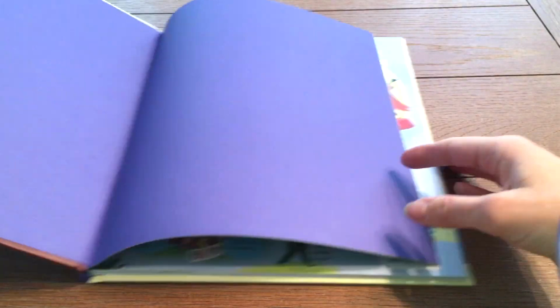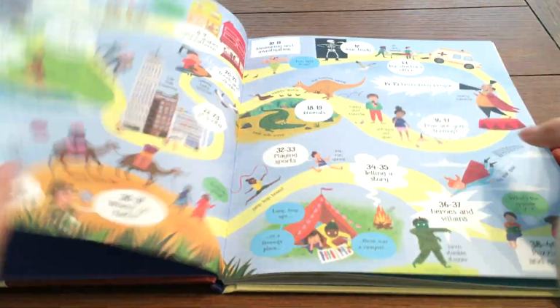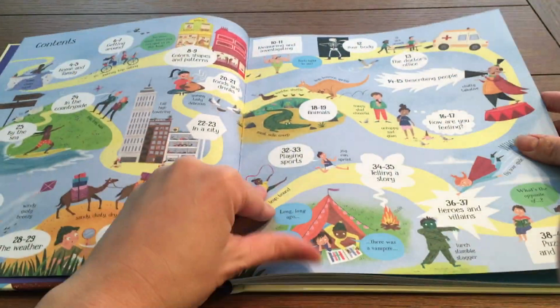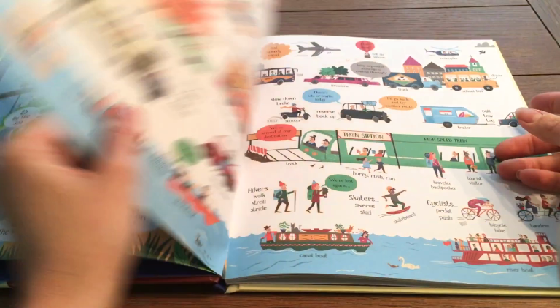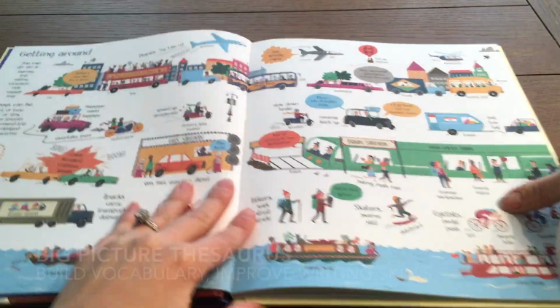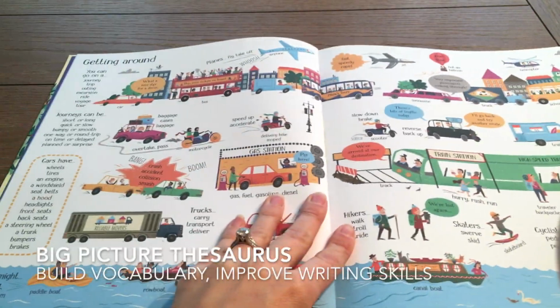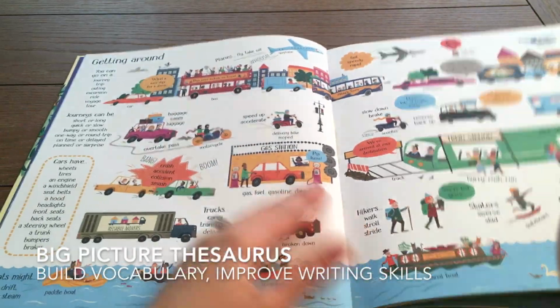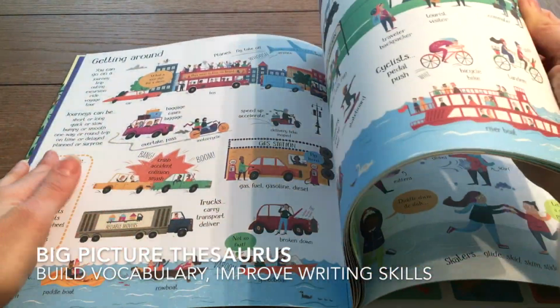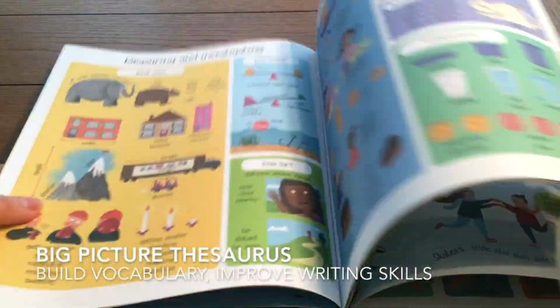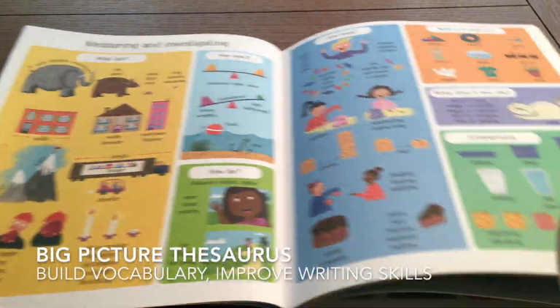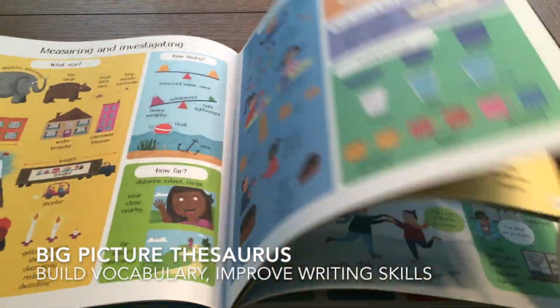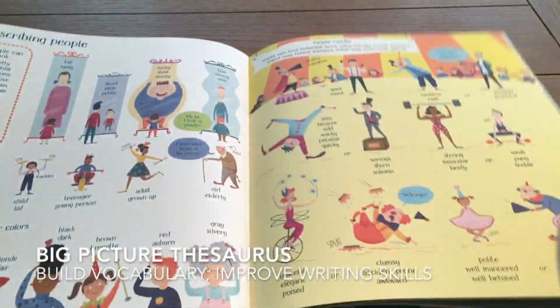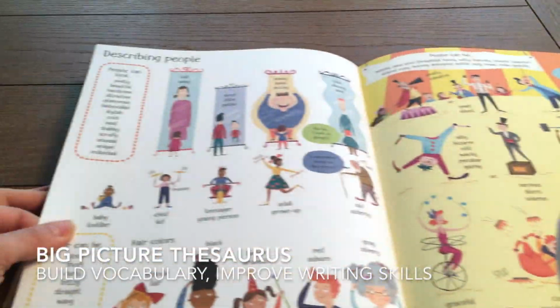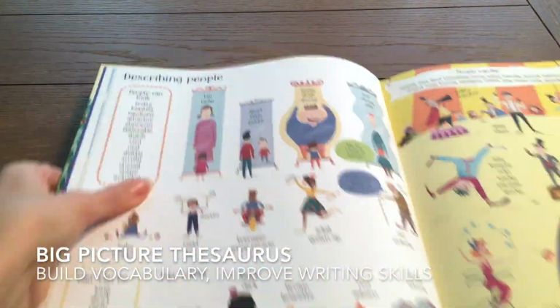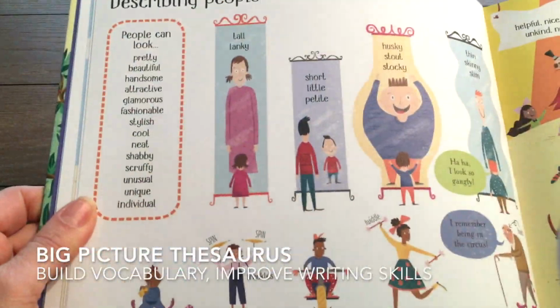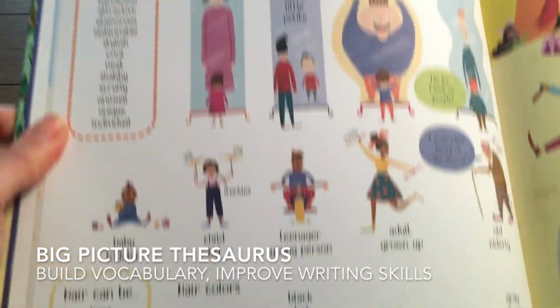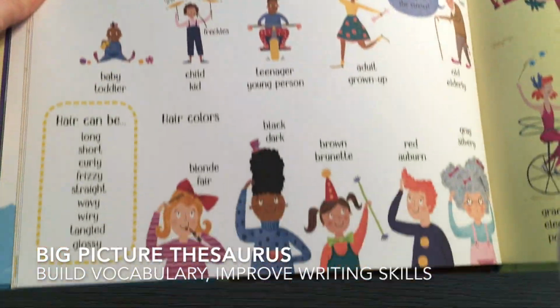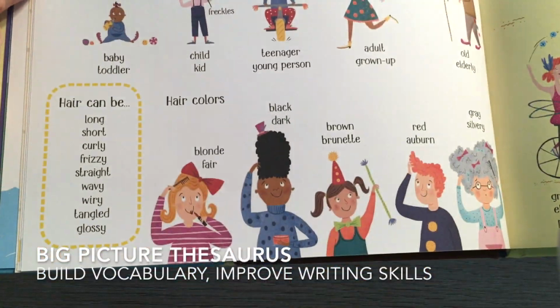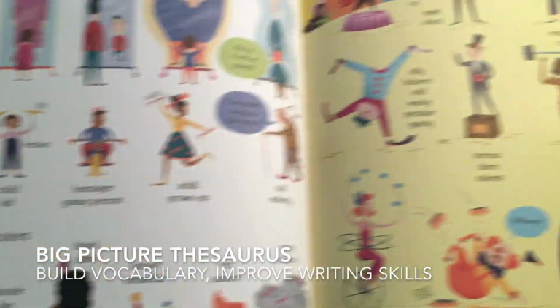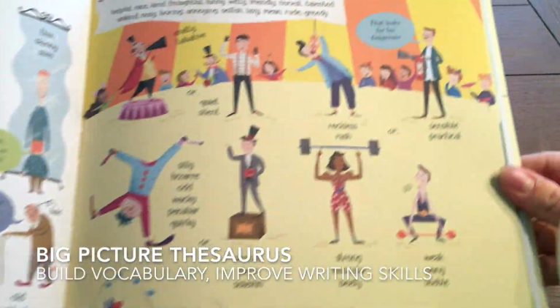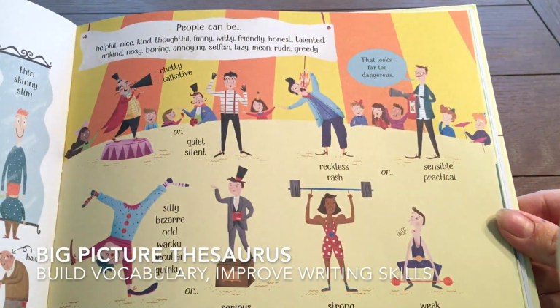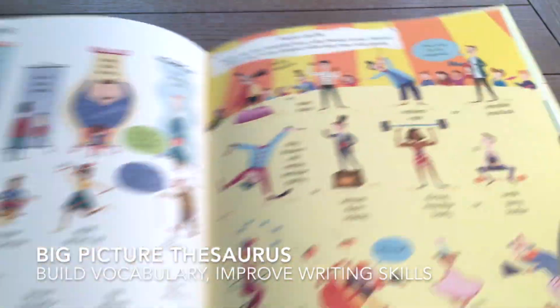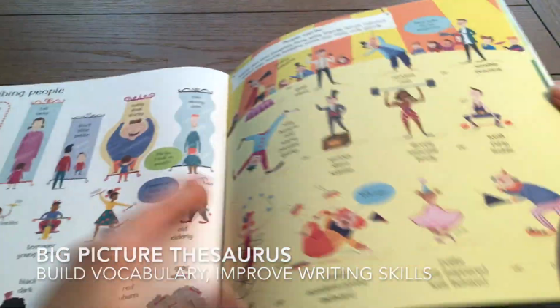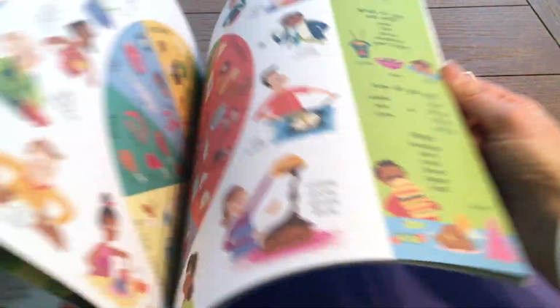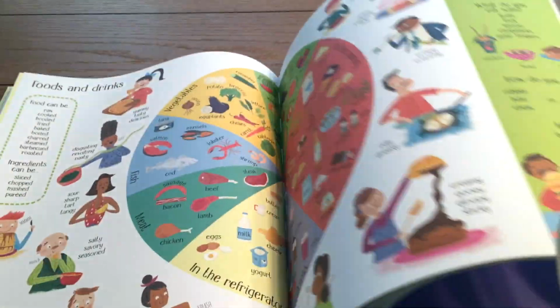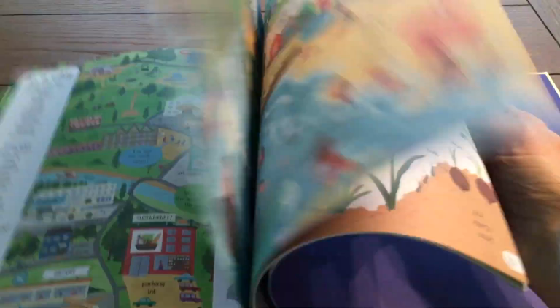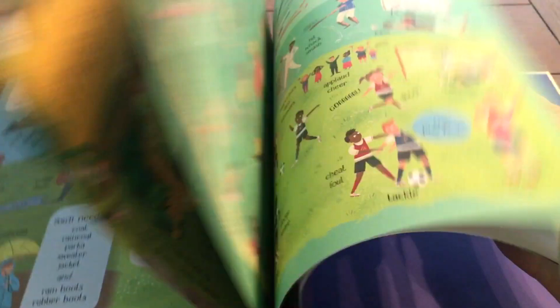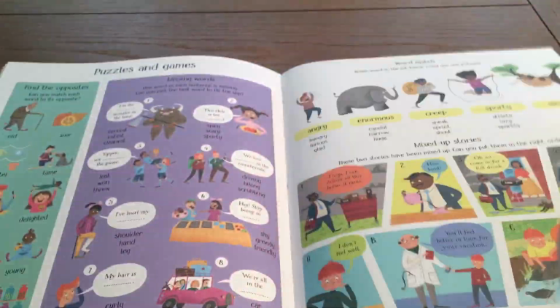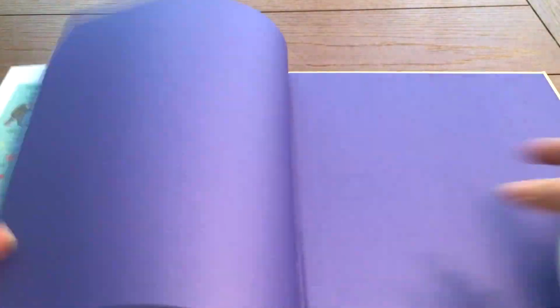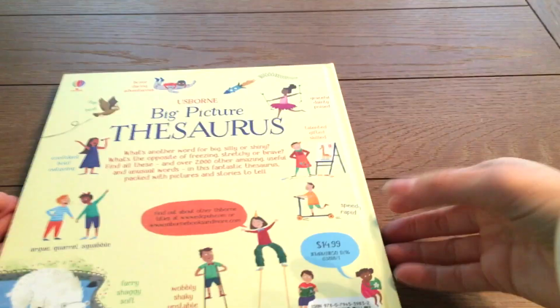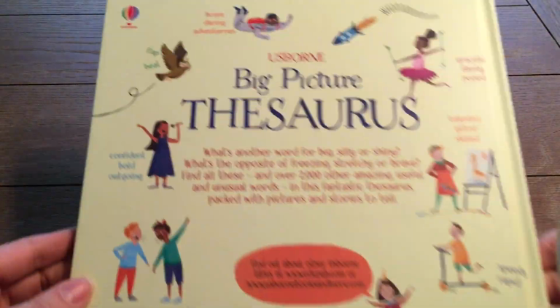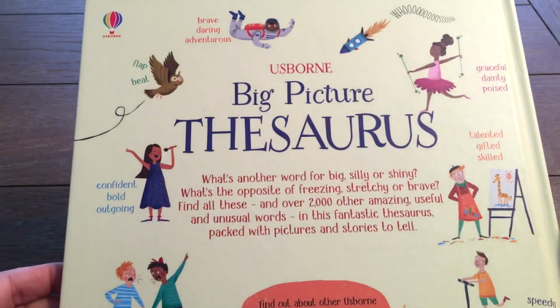Usborne offers many books to help build vocabulary and early writing skills for our elementary school age children. We also have creative writing books, draw your own comics books, and journals.